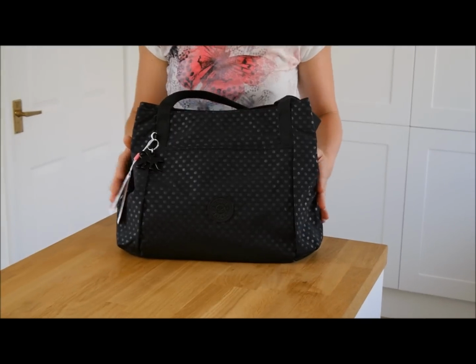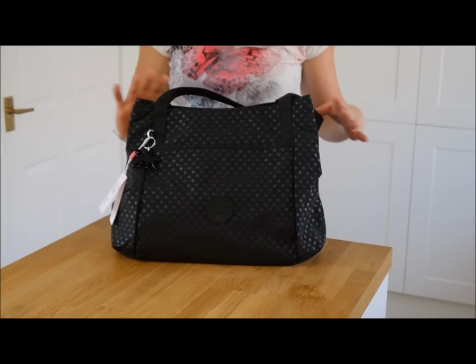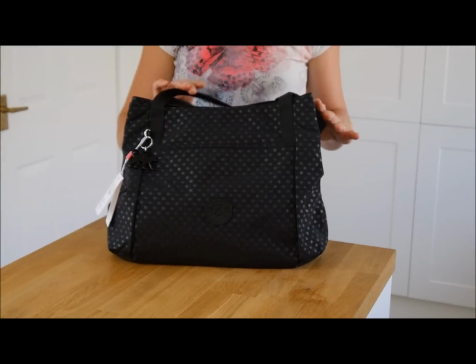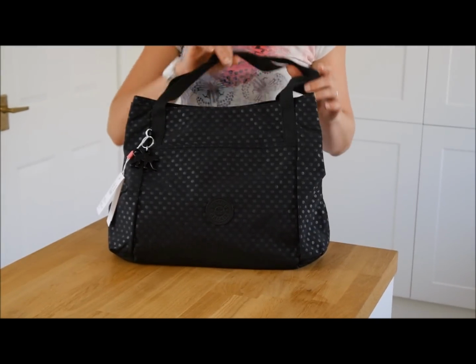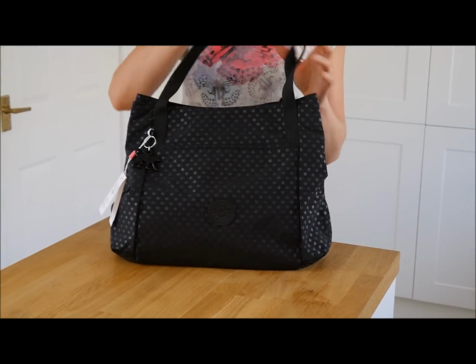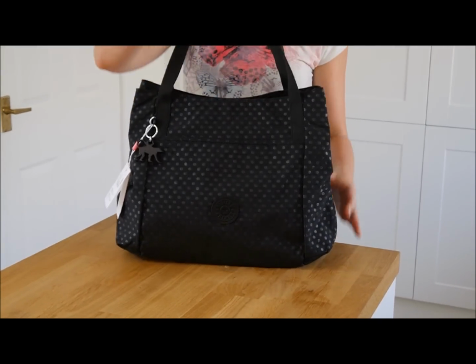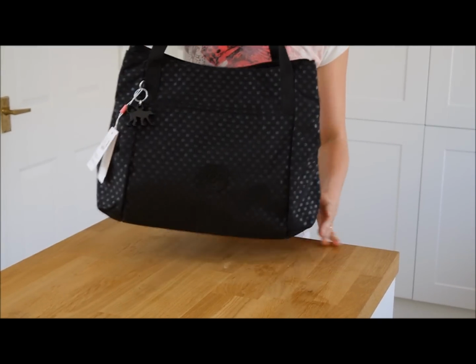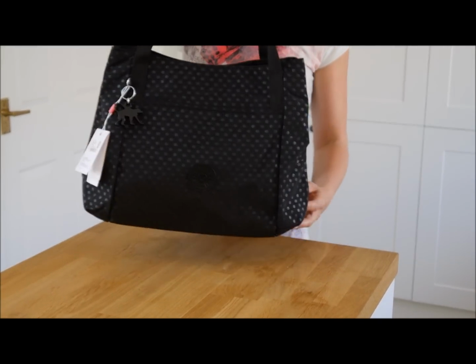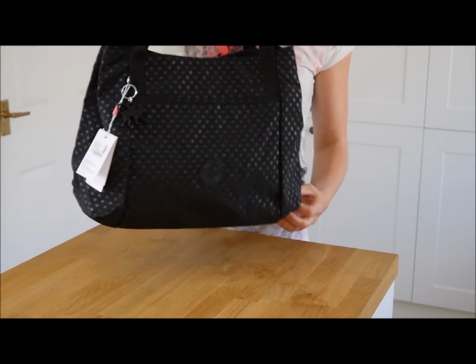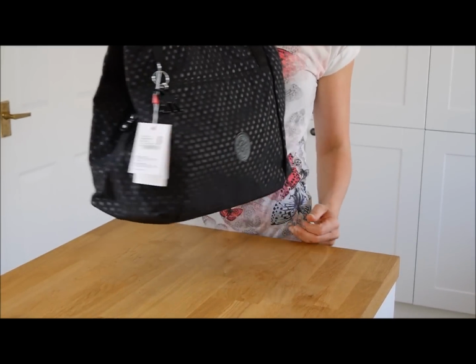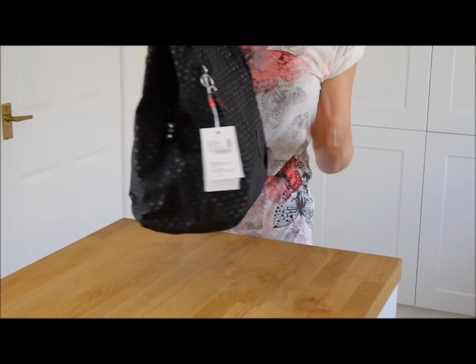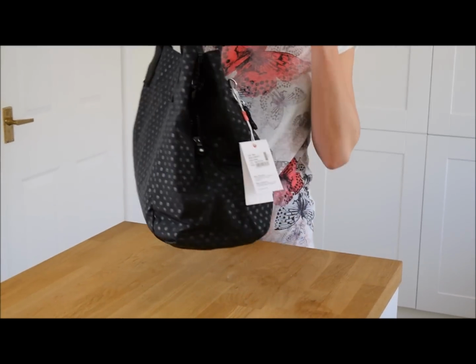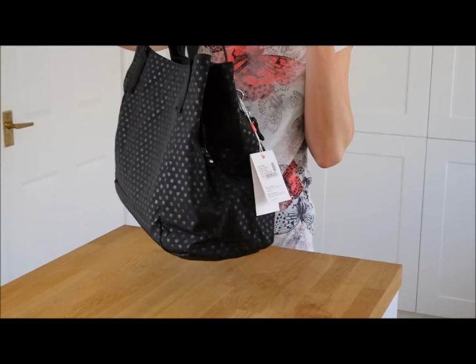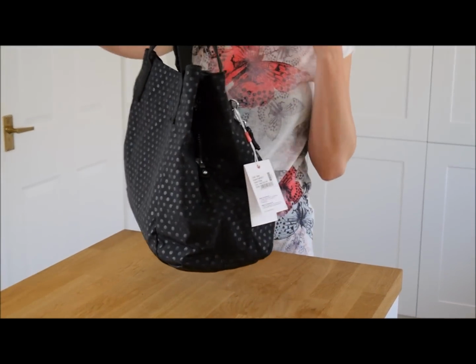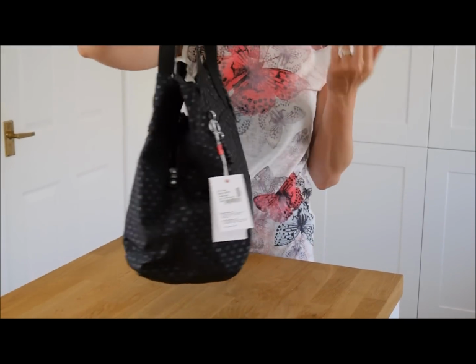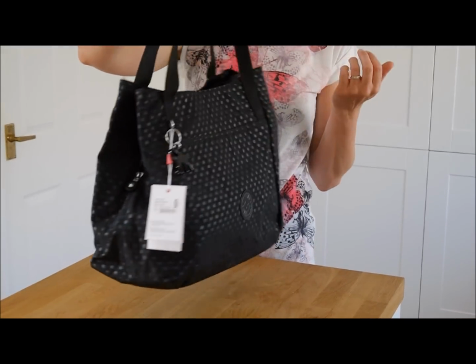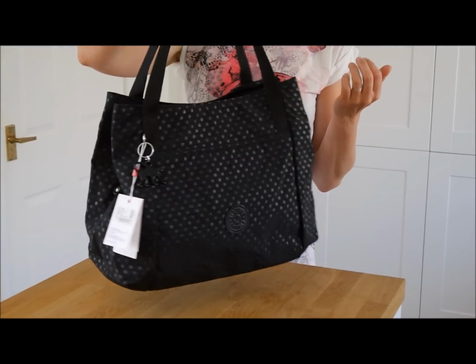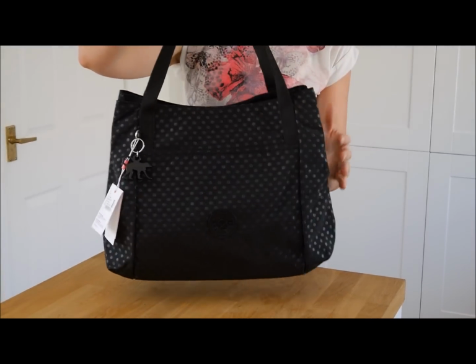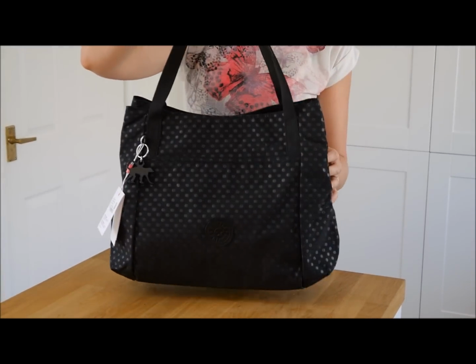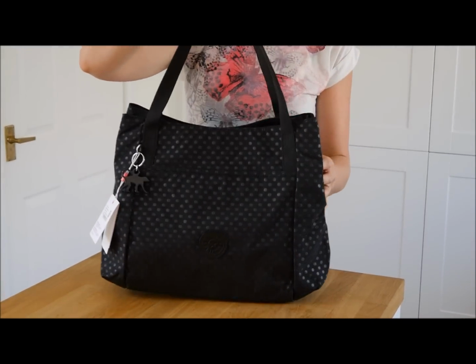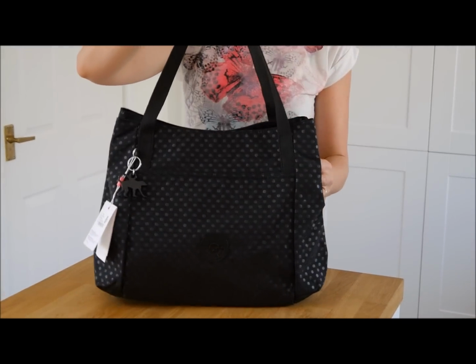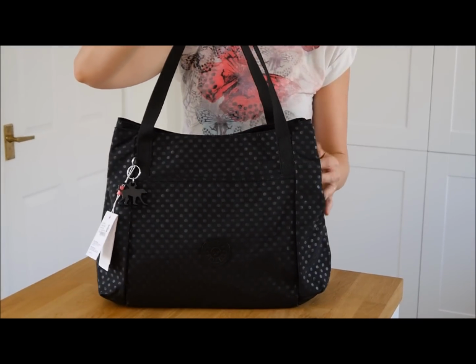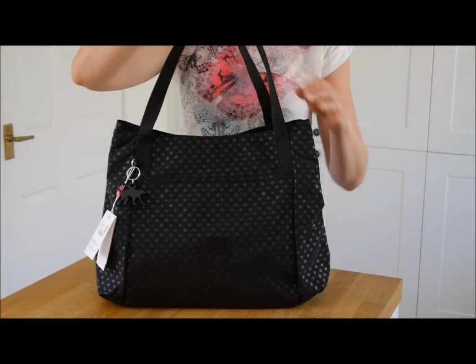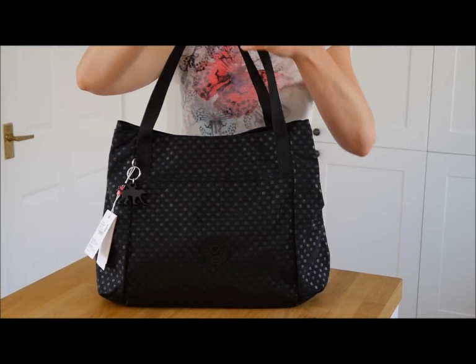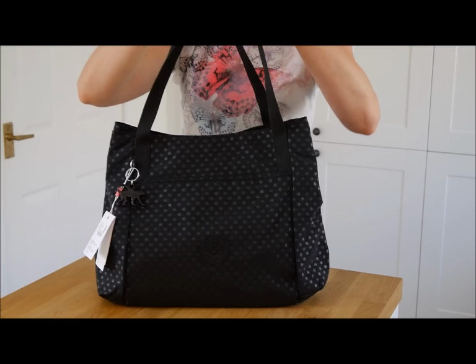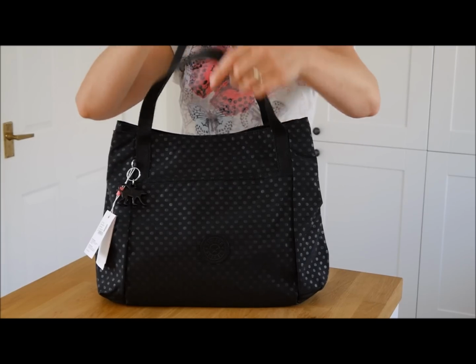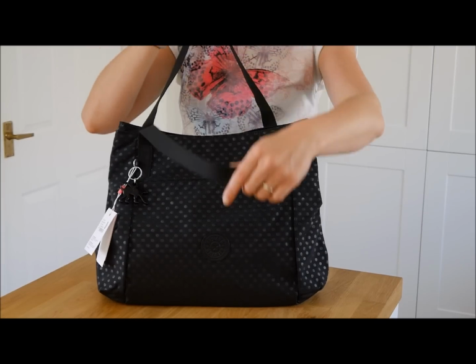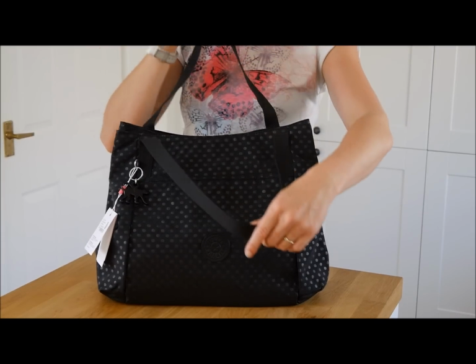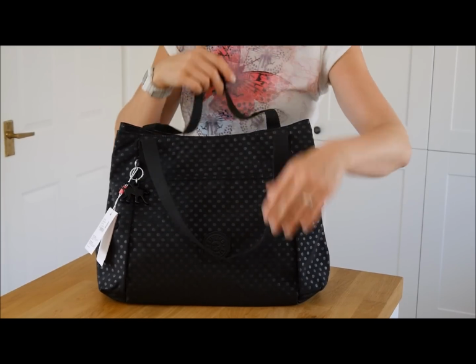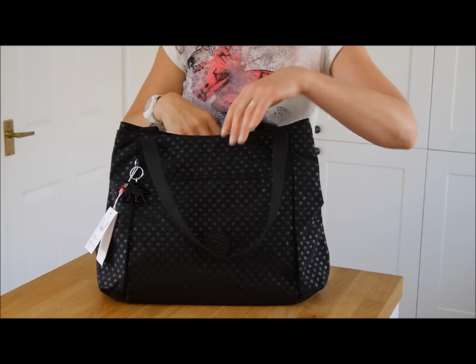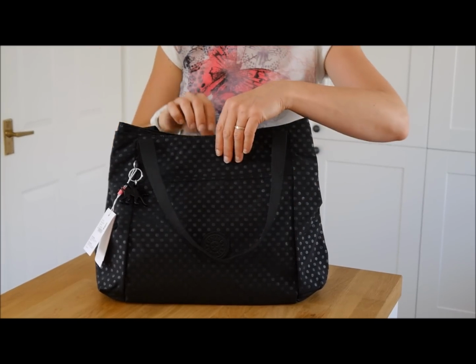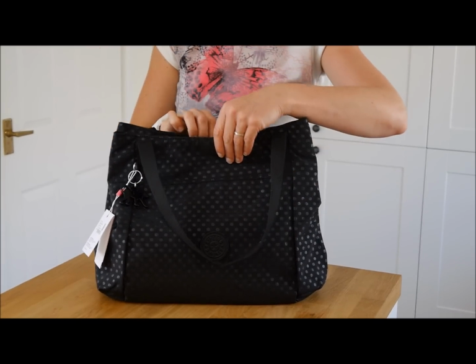It's a really nice sized shoulder bag — really good for the beach, maybe to take to work if you need your gym kit in. There are loads of things you can use this bag for.